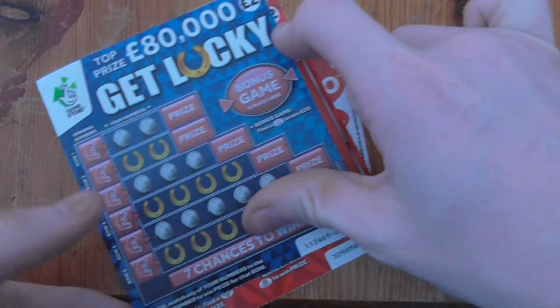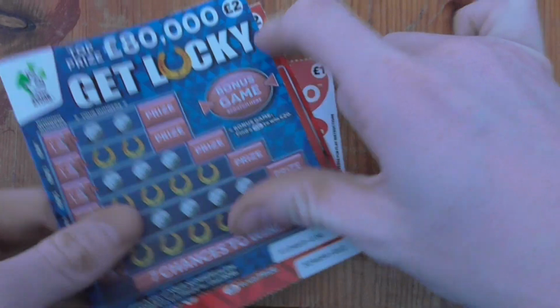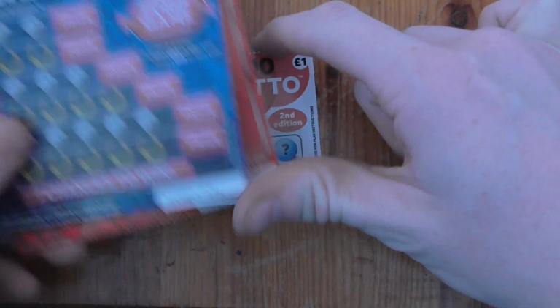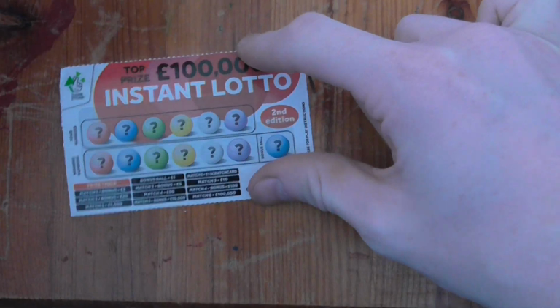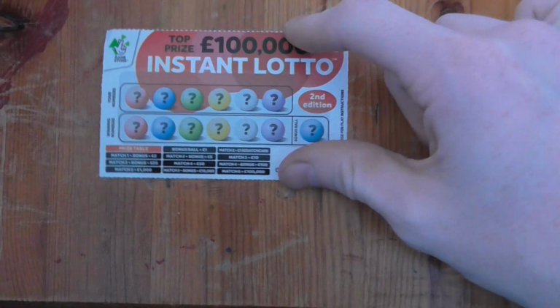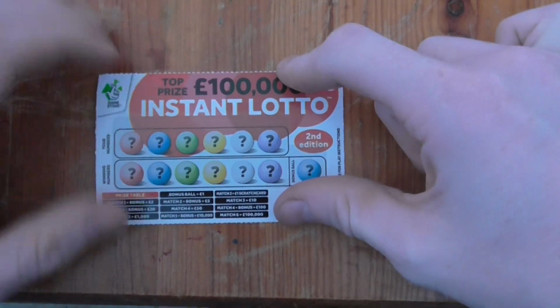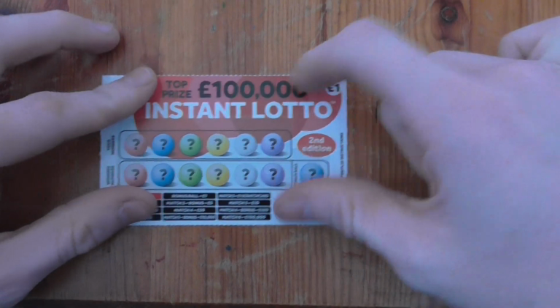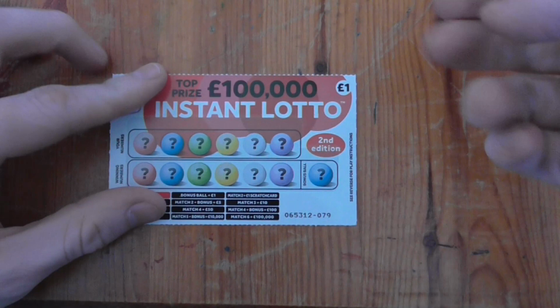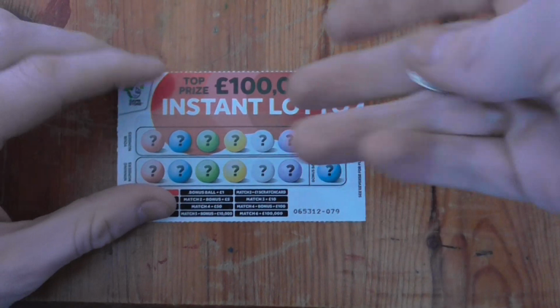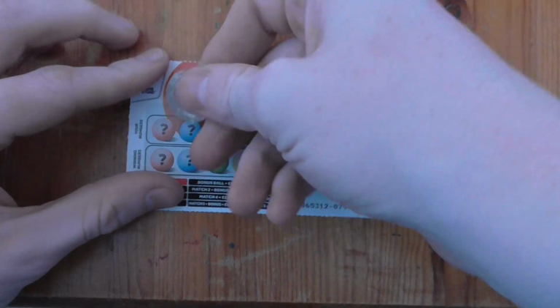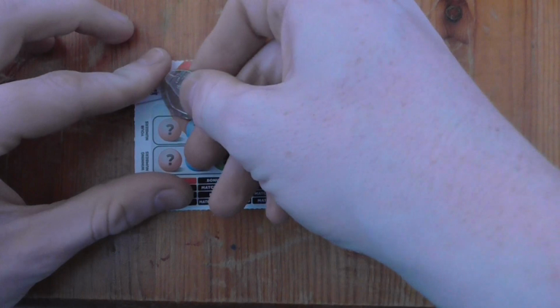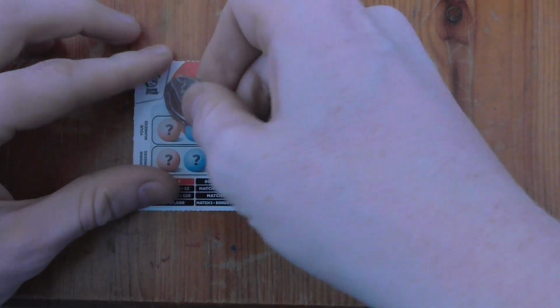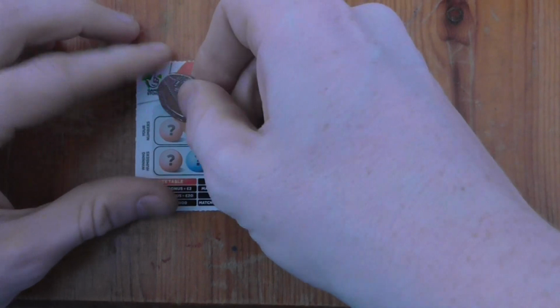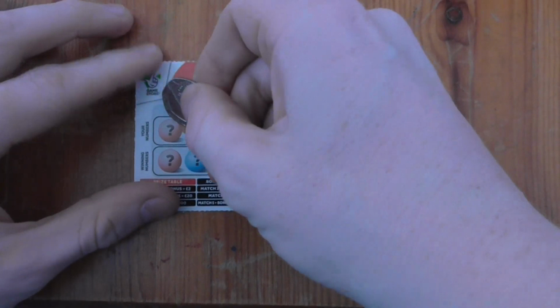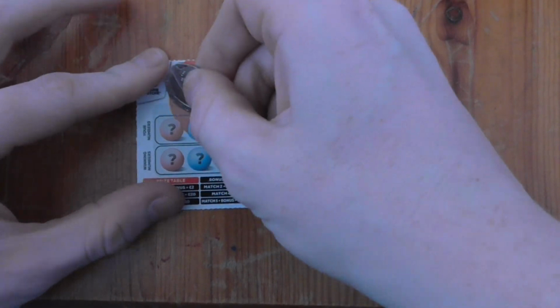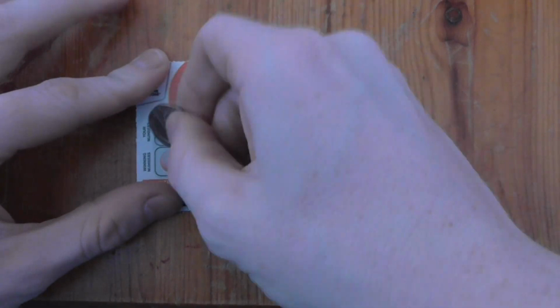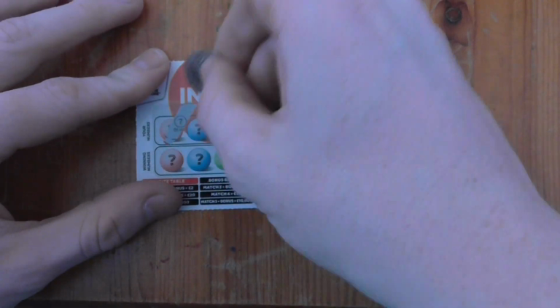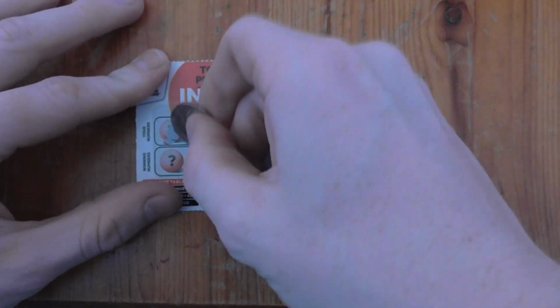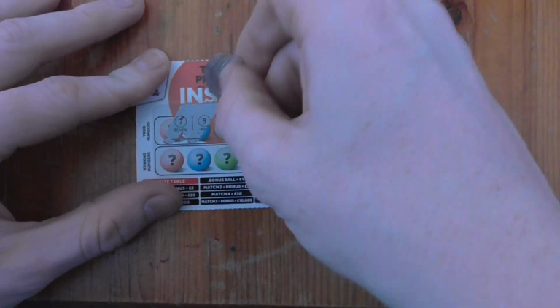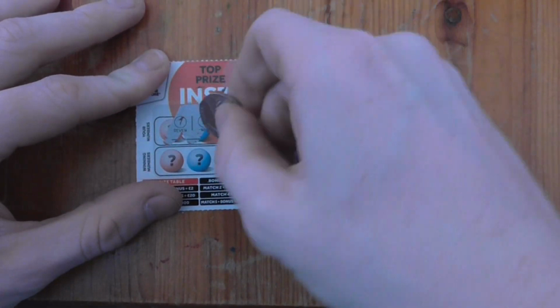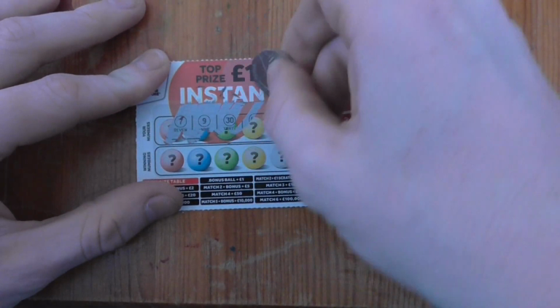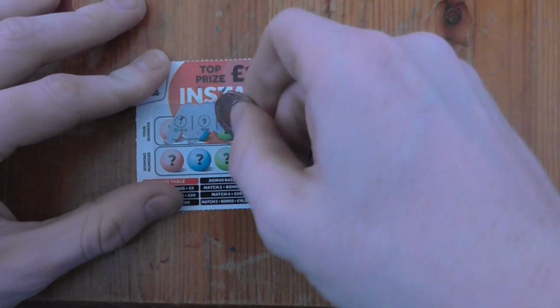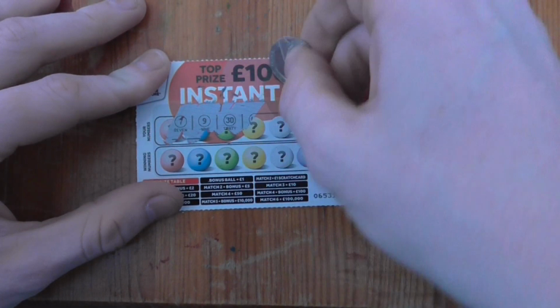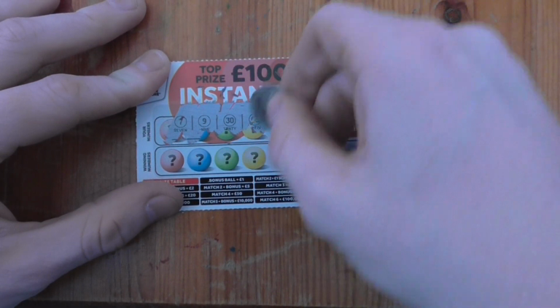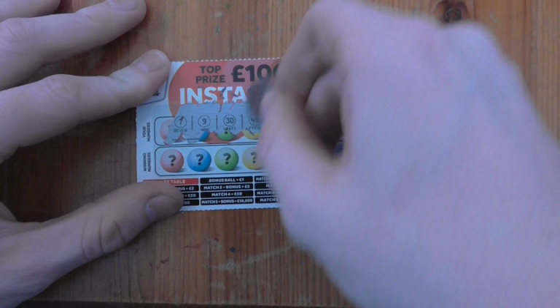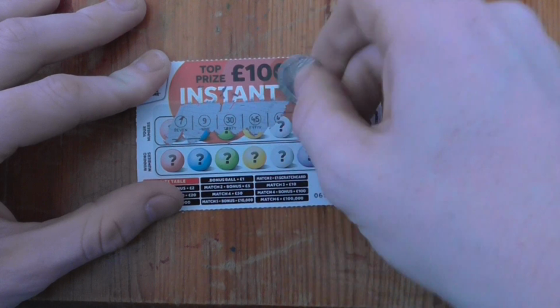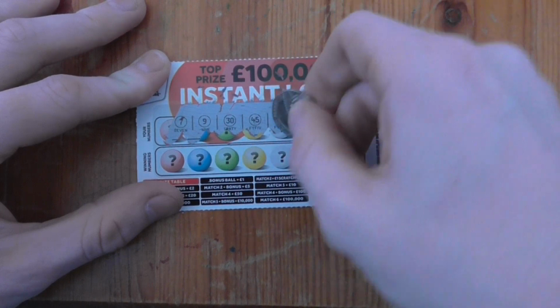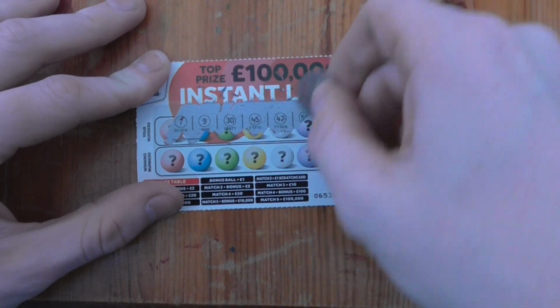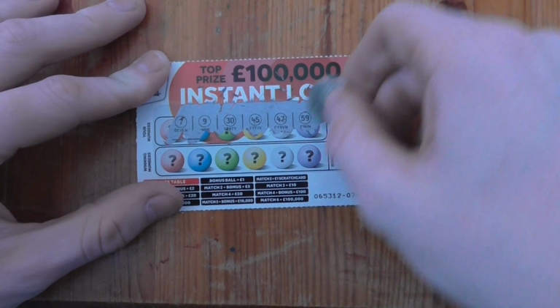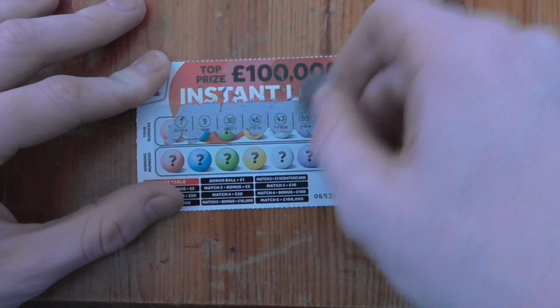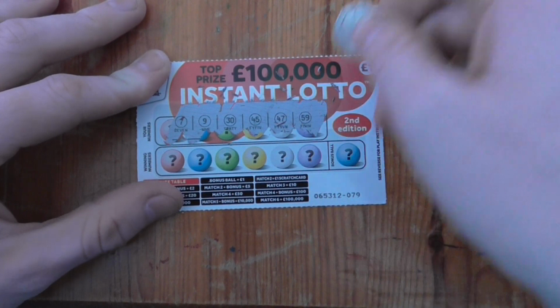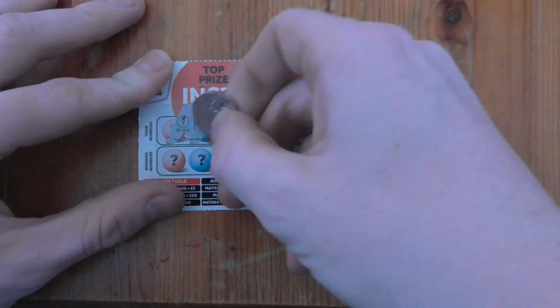We'll start off with the Instant Lotto. The numbers we're looking for are 7, 9, 30, 45, 47, and 59.